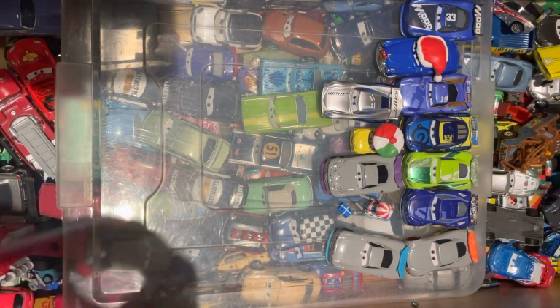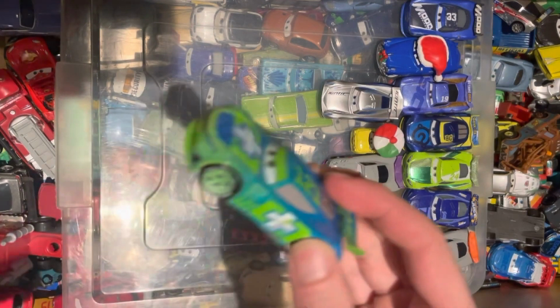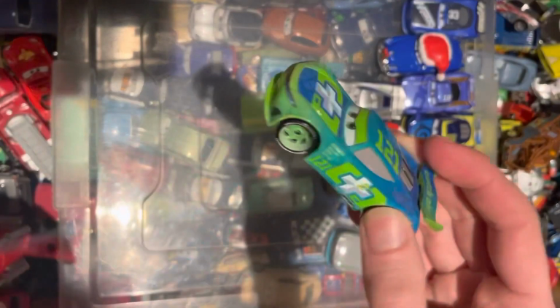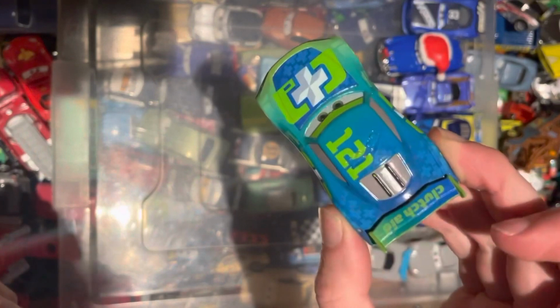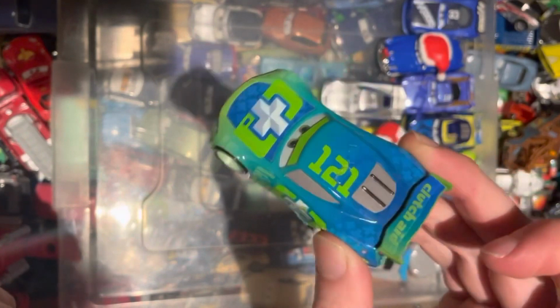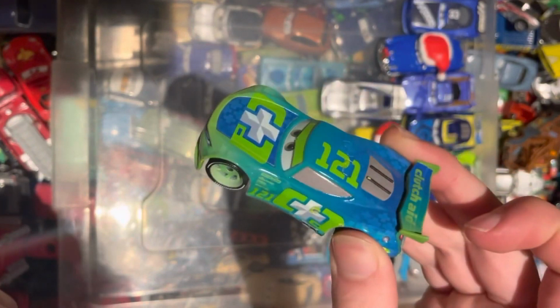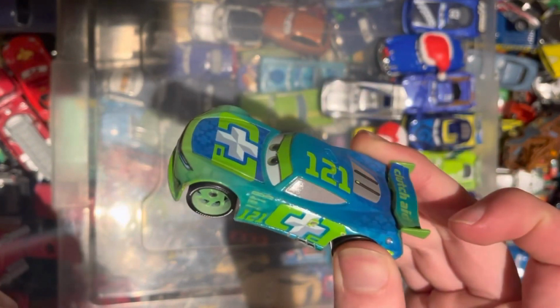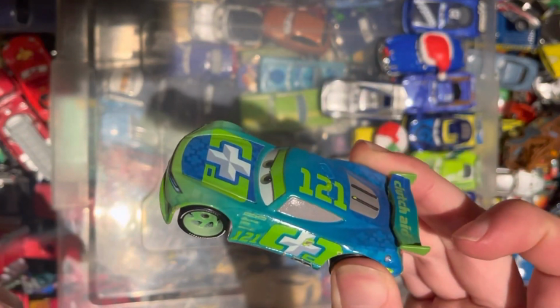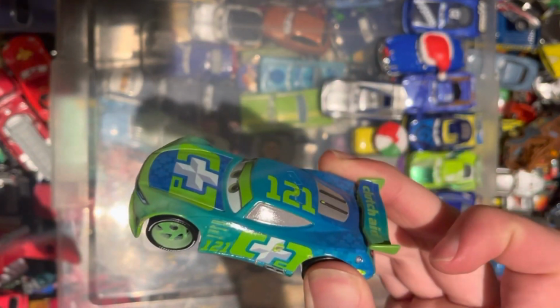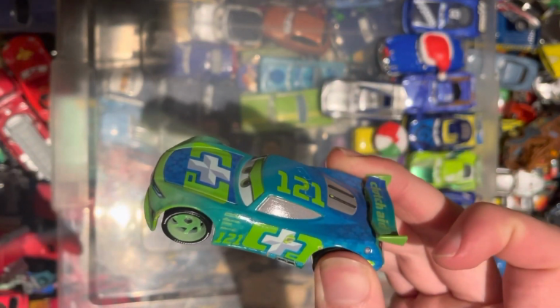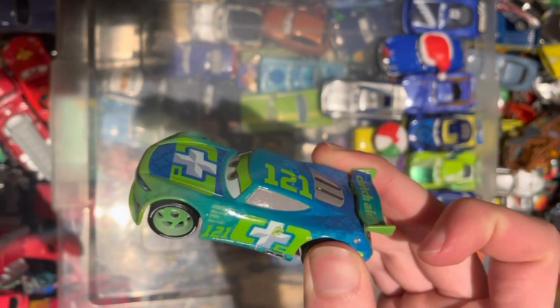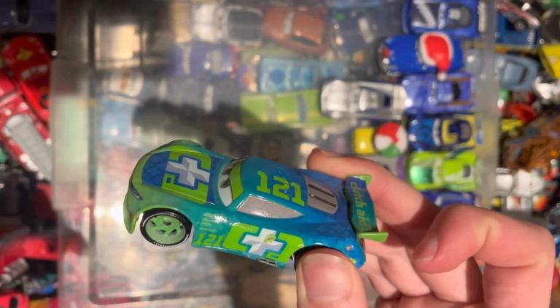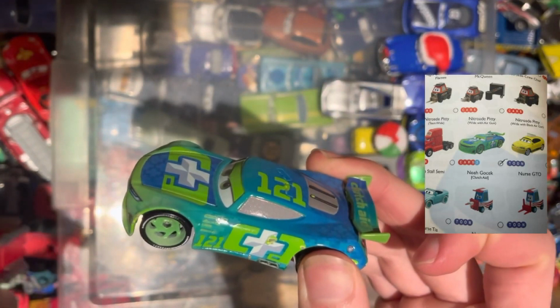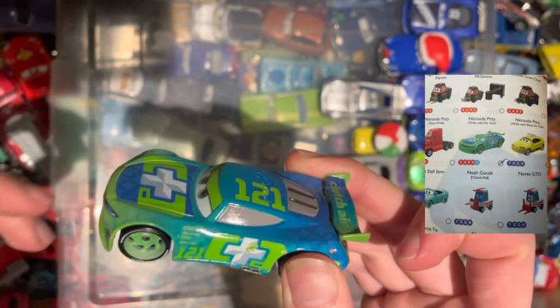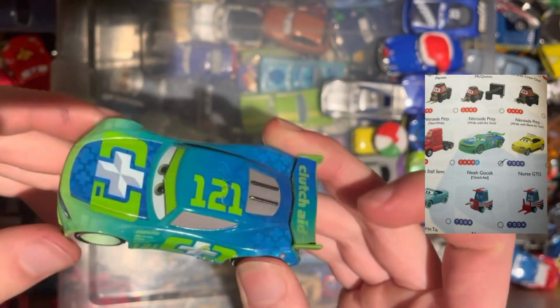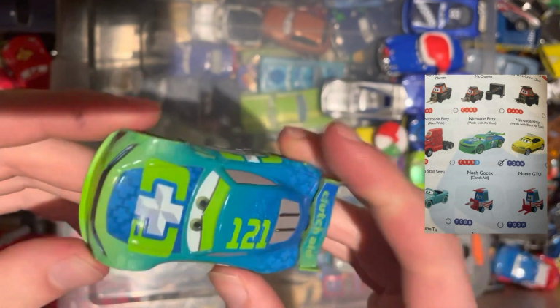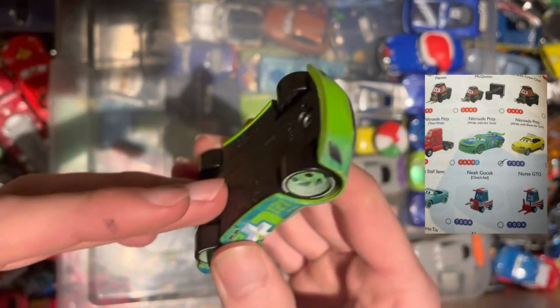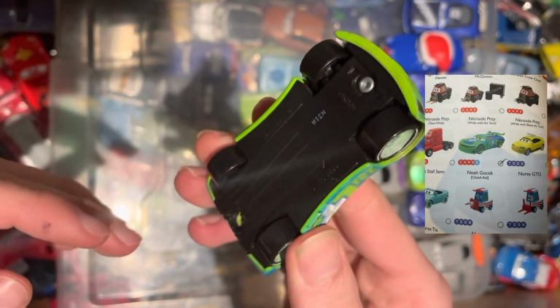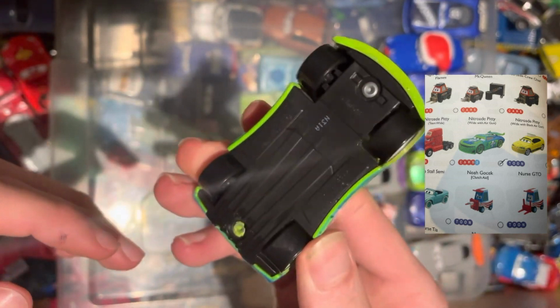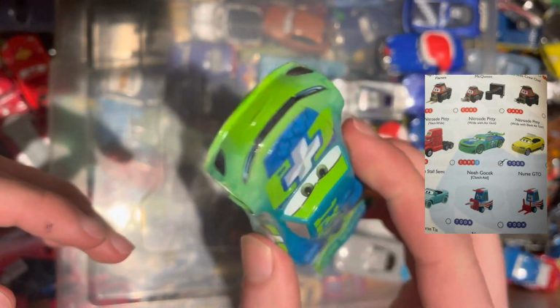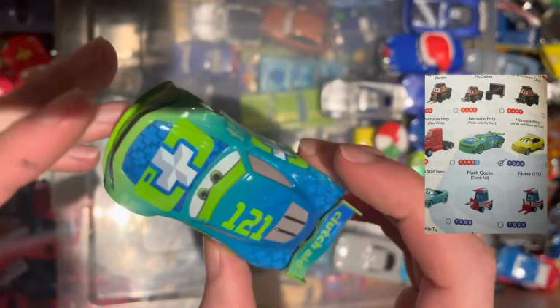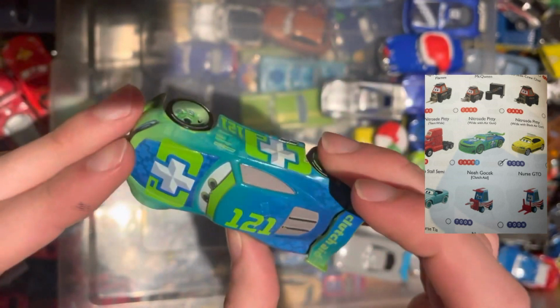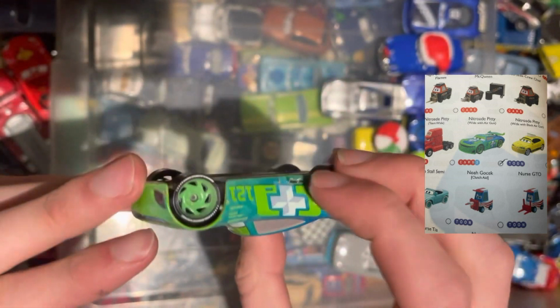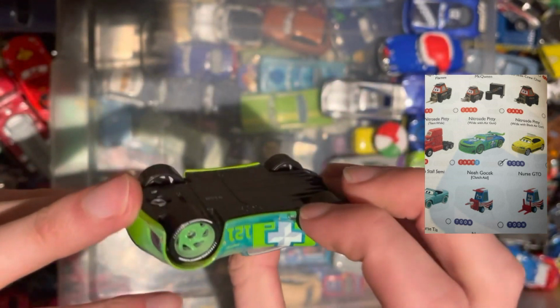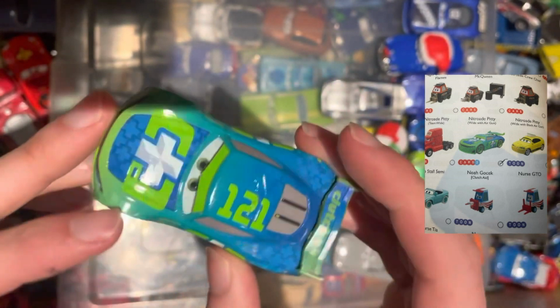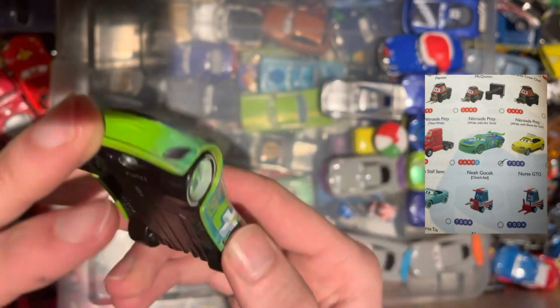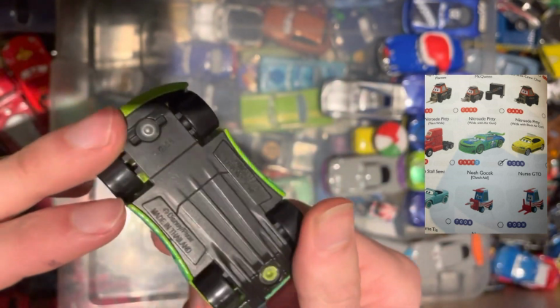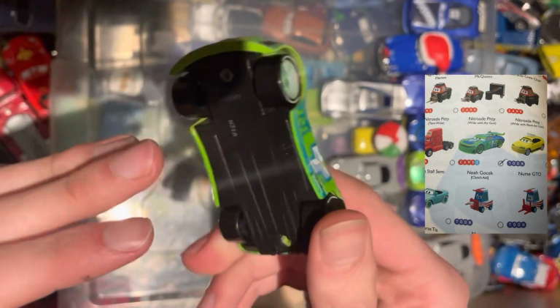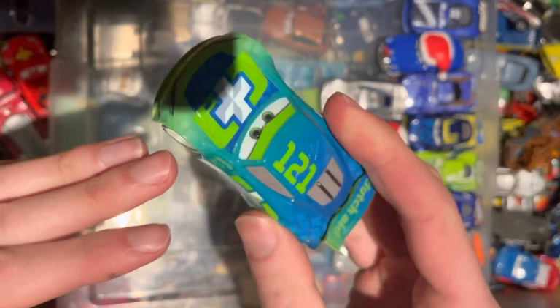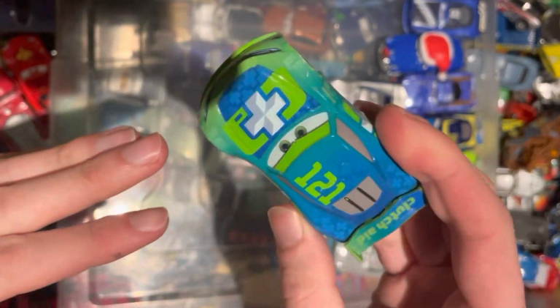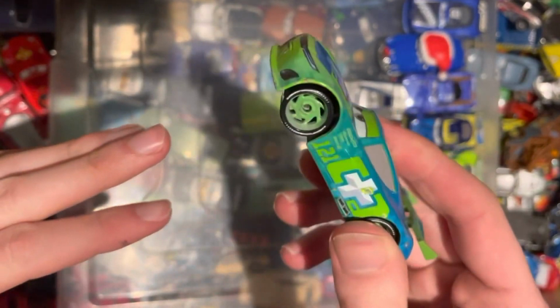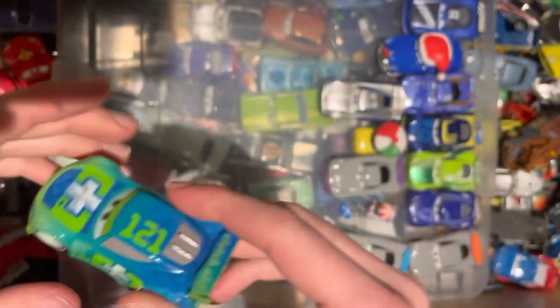Next, we have the Clutch Aid number 121 — that's Noah Gokek. Obviously a next-gen car in quite good condition. Another background car to go into the collection.